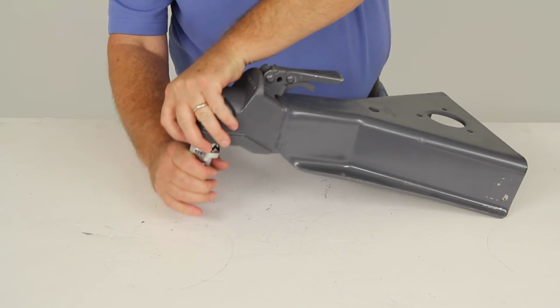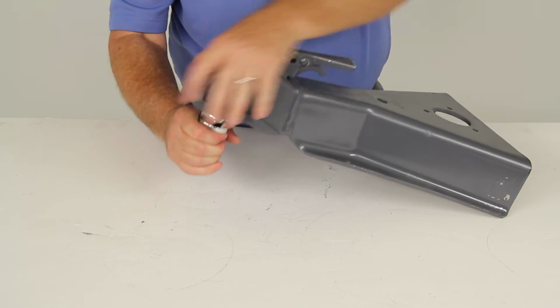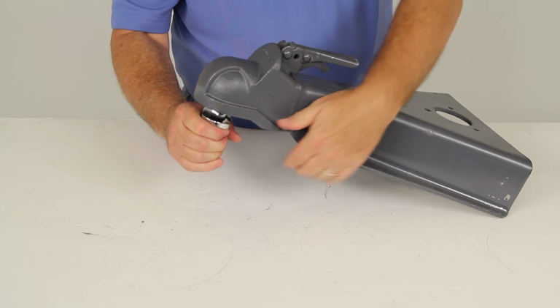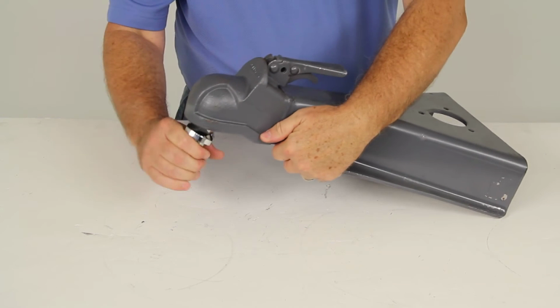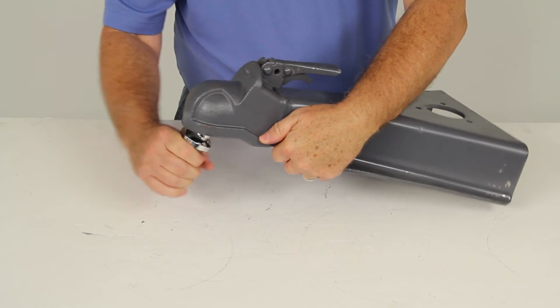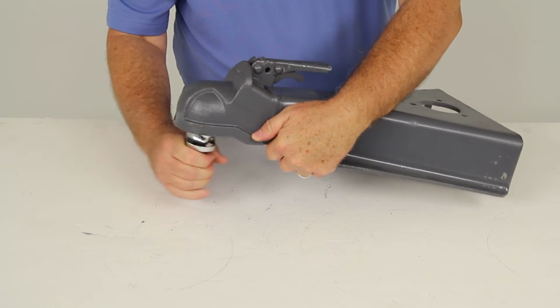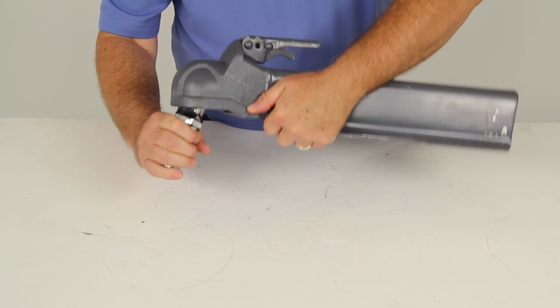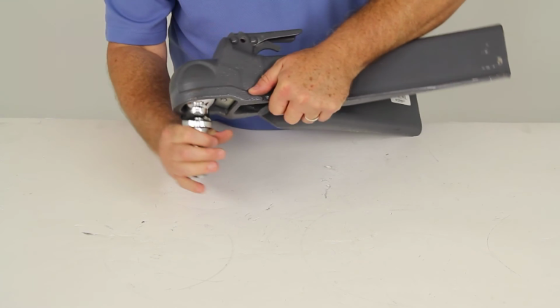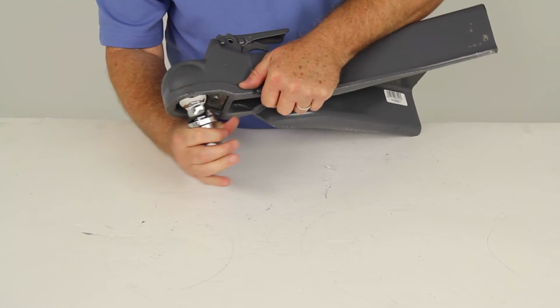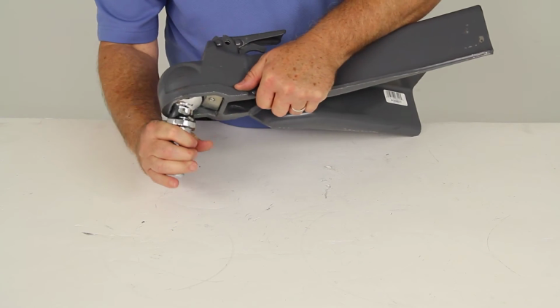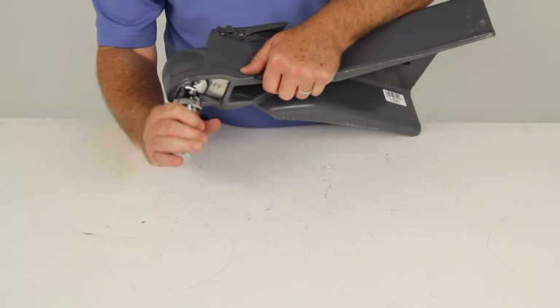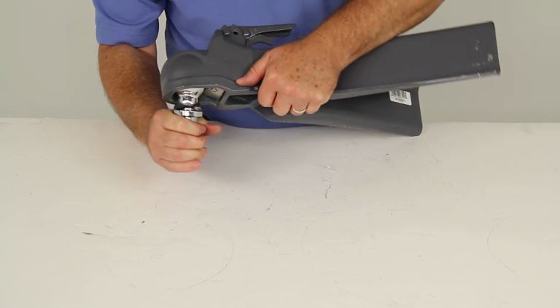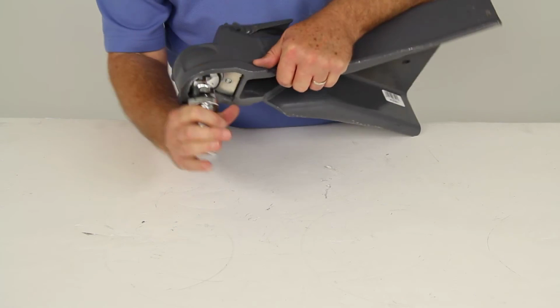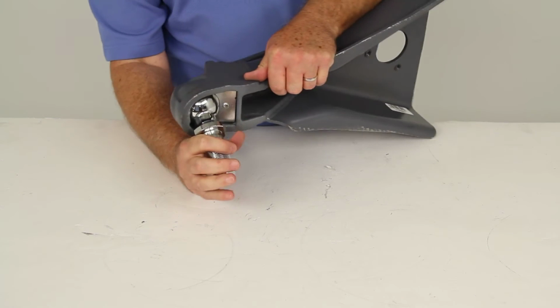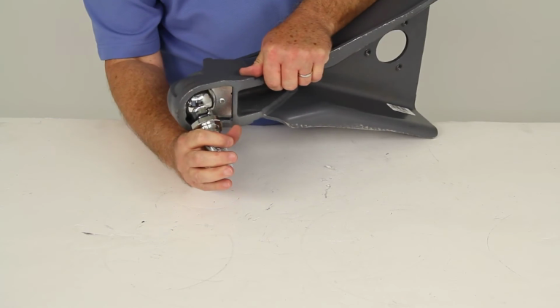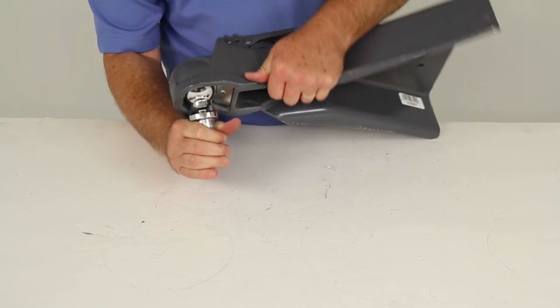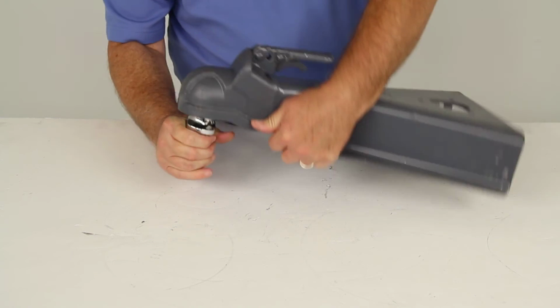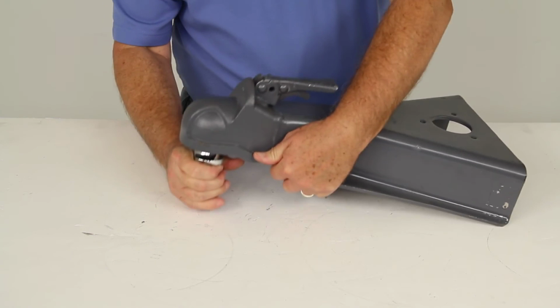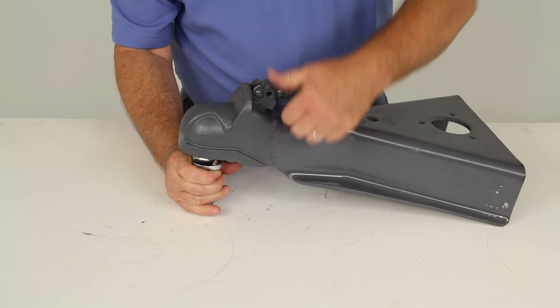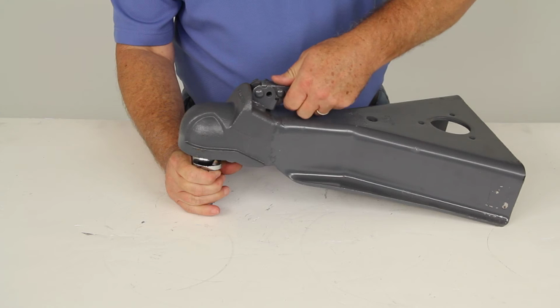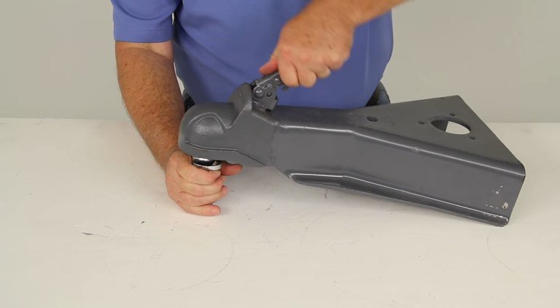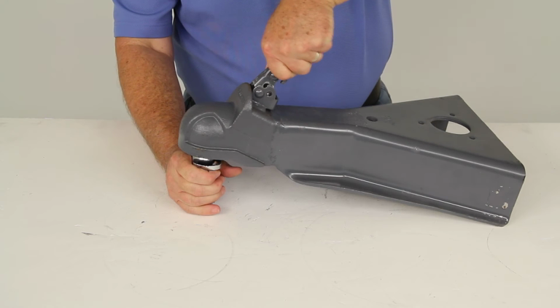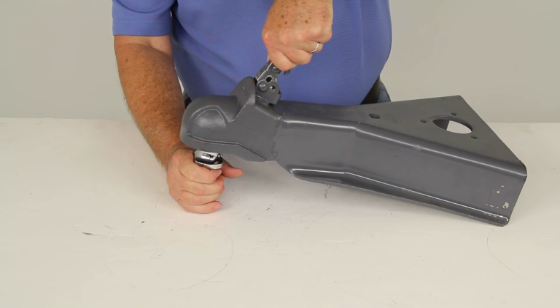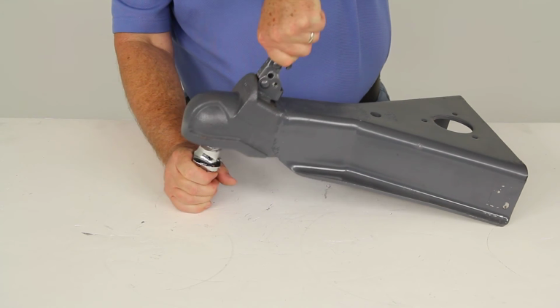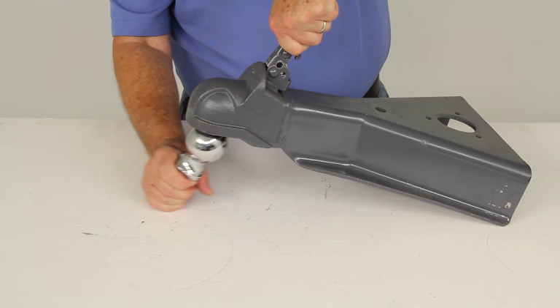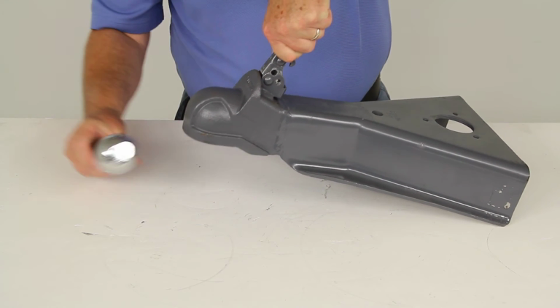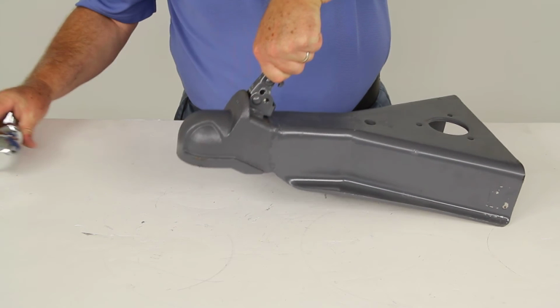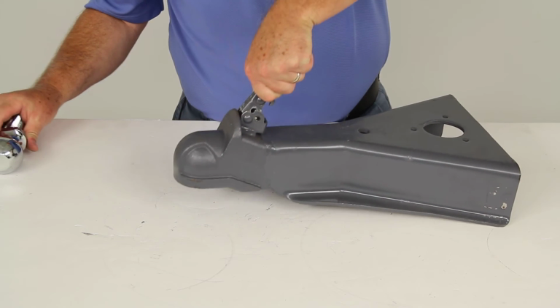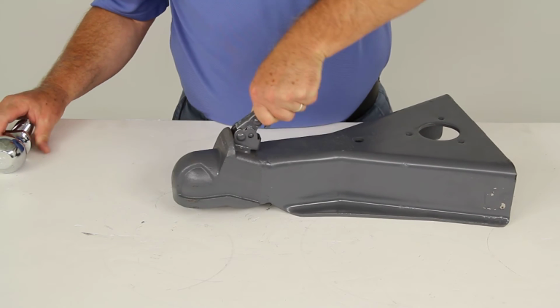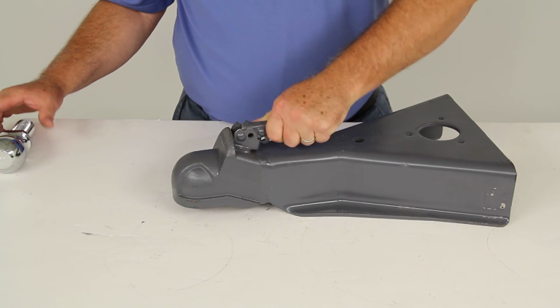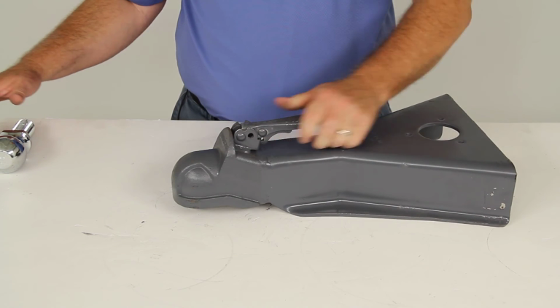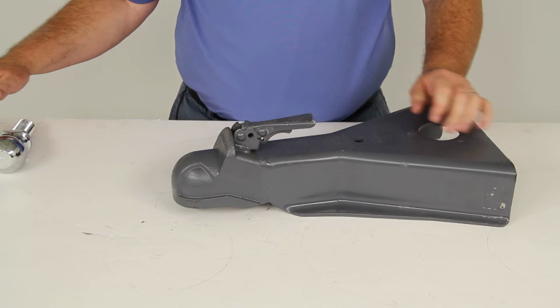As you can see, it pretty much stays in place right there. And then to release it, just lift up on the latch and you can remove it from the 2 and 5 sixteenths hitch ball.